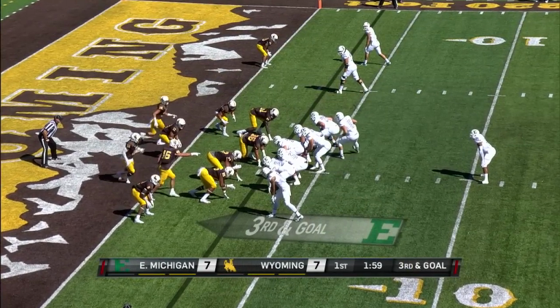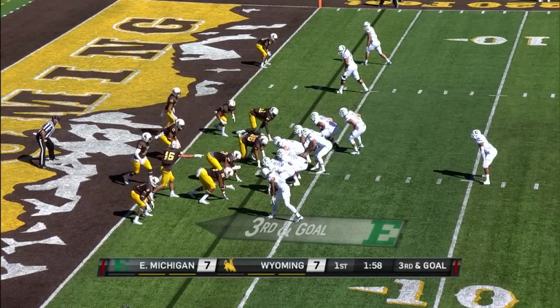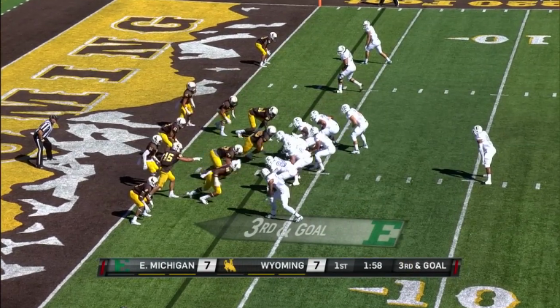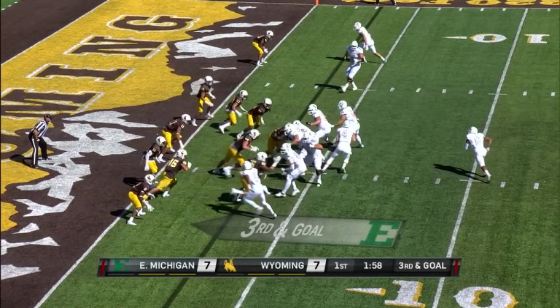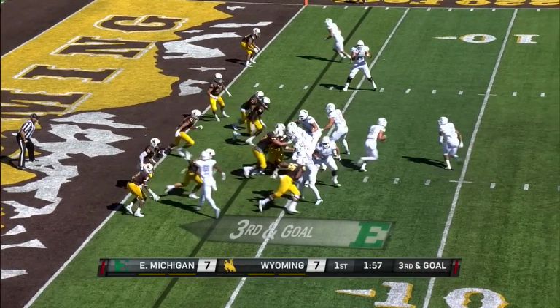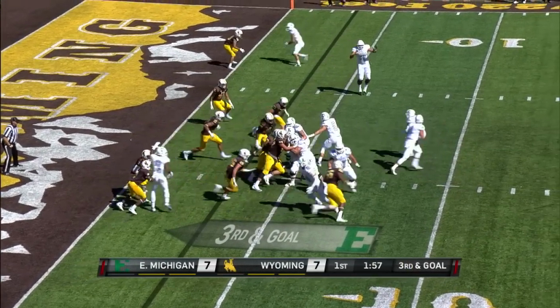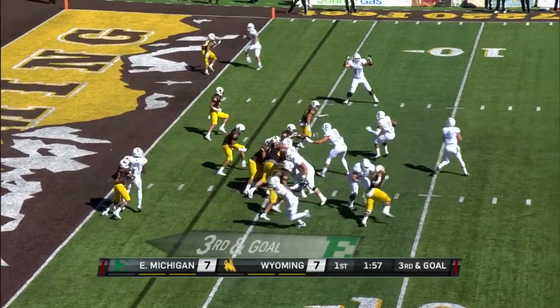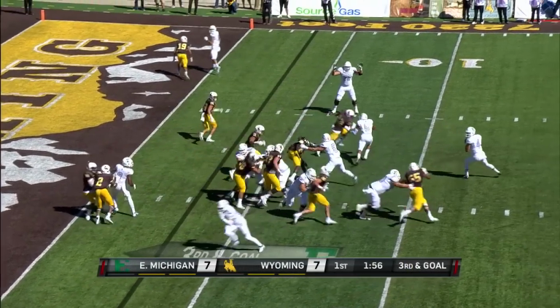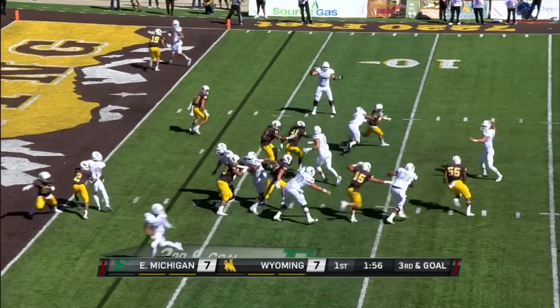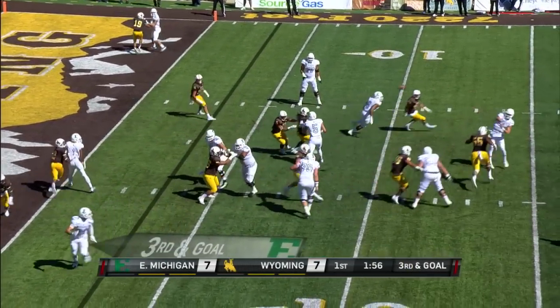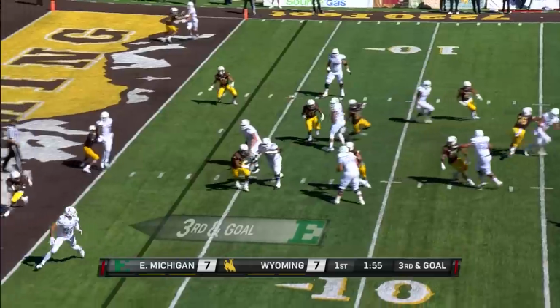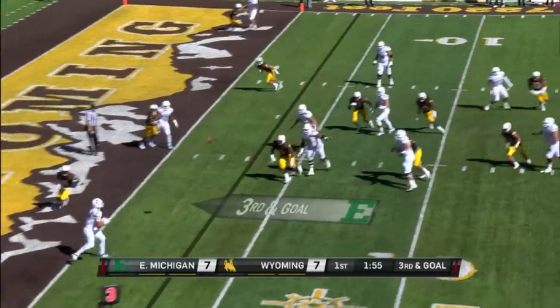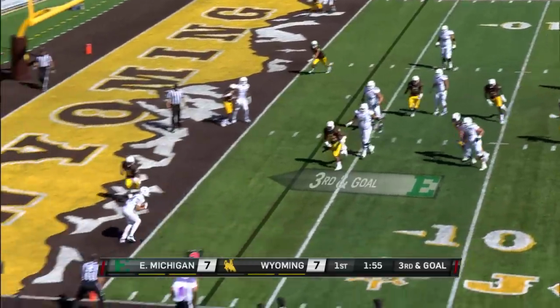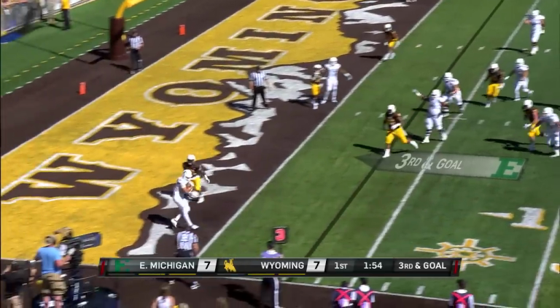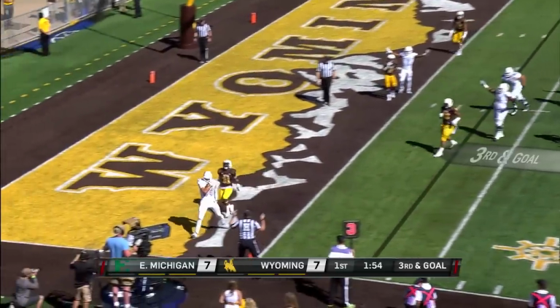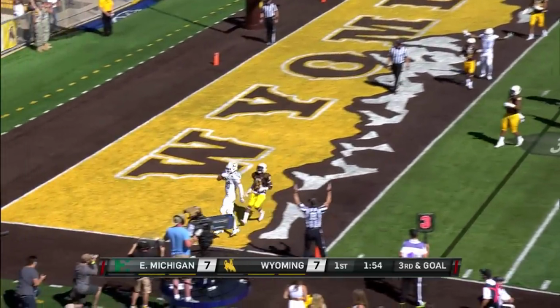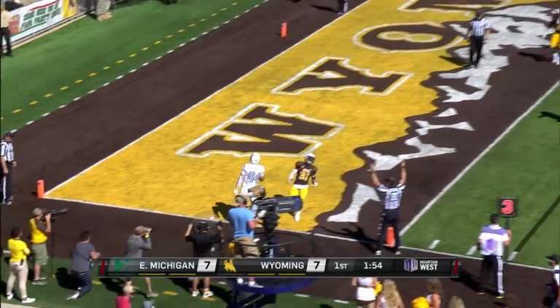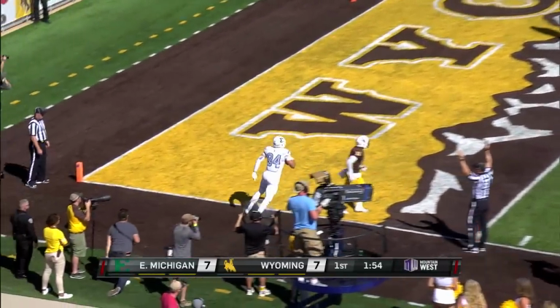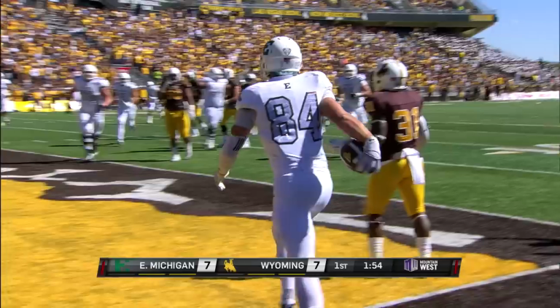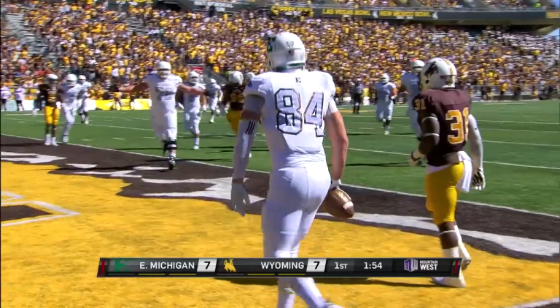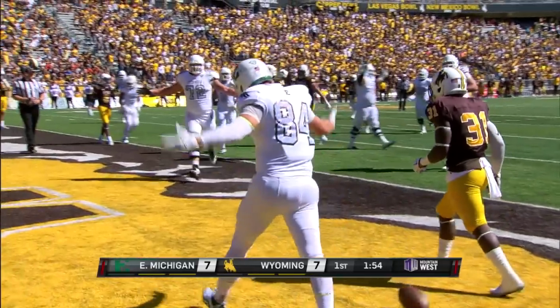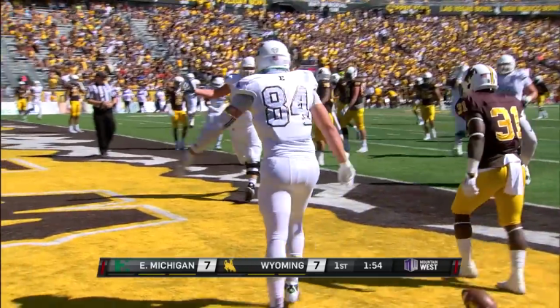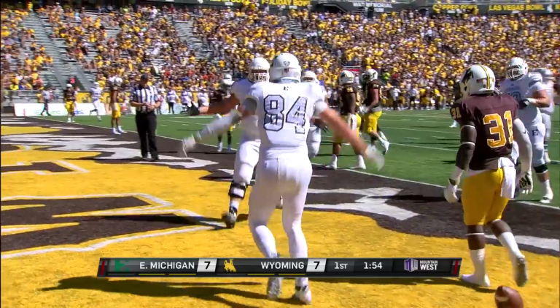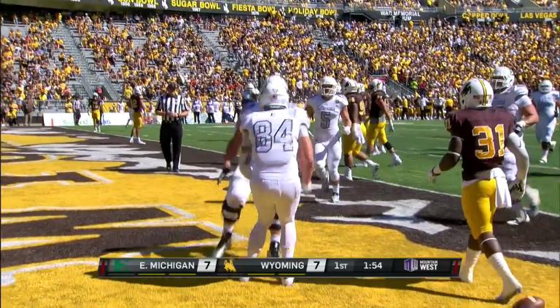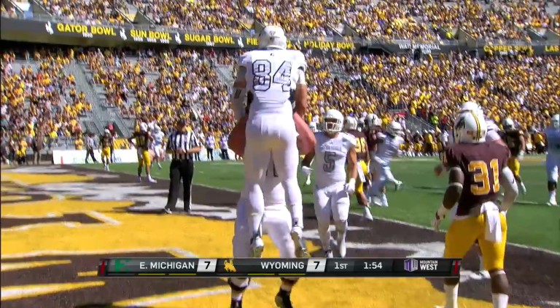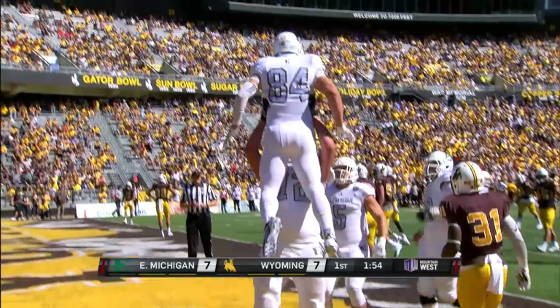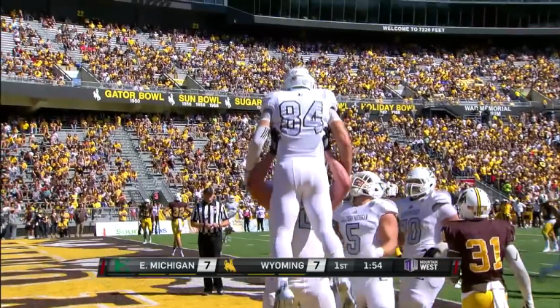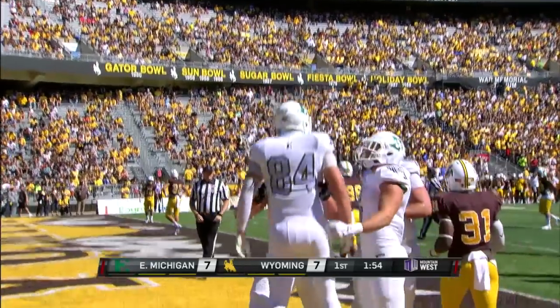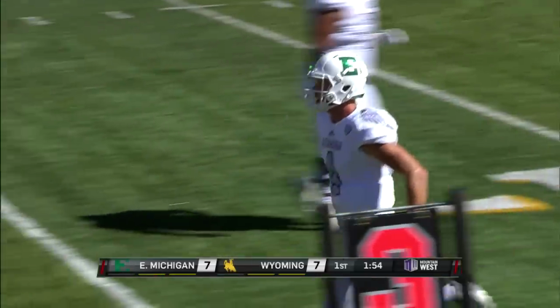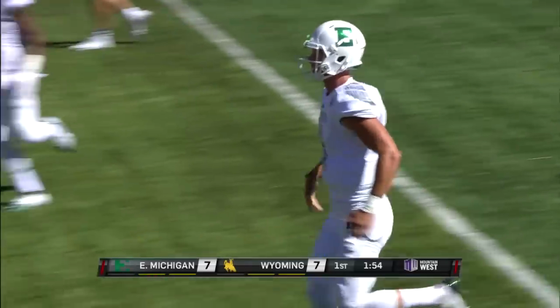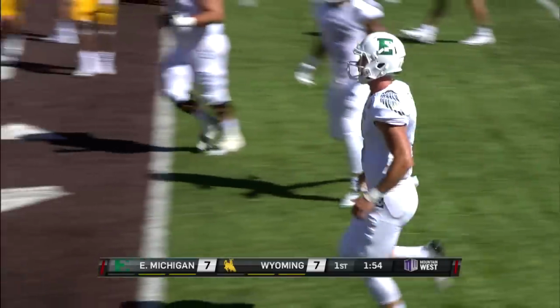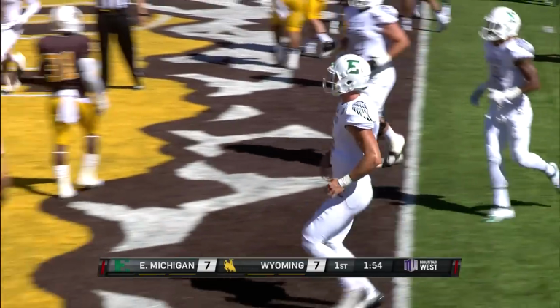Tuttle motions to the right, they go the other way, and the touchdown throw from Roback. That play was all kinds of crazy.